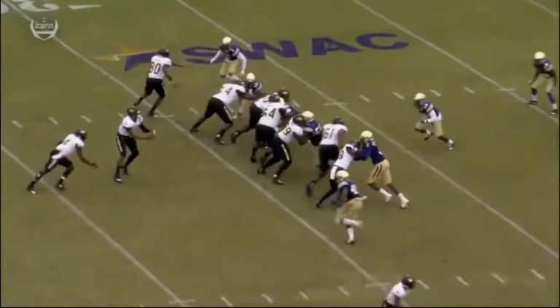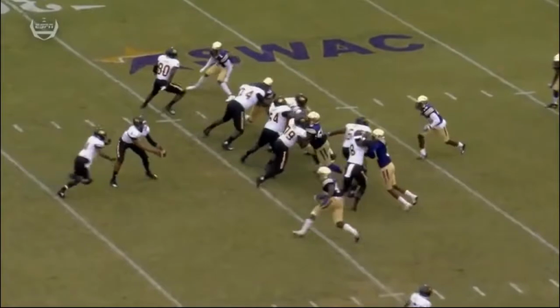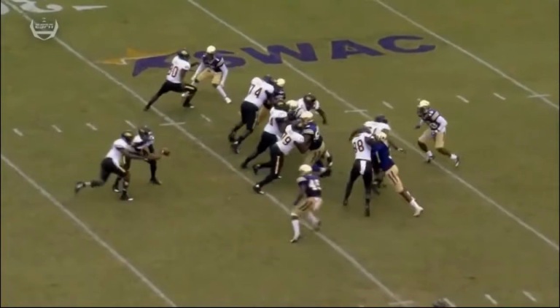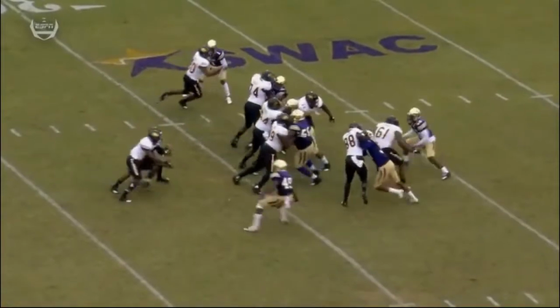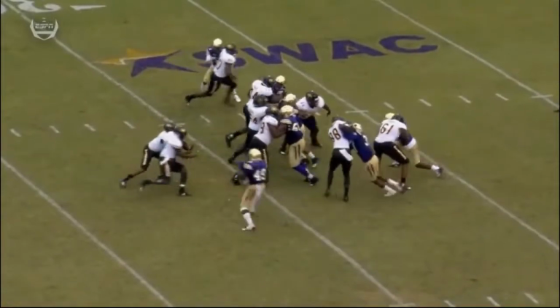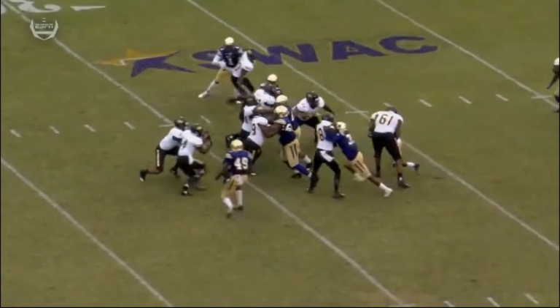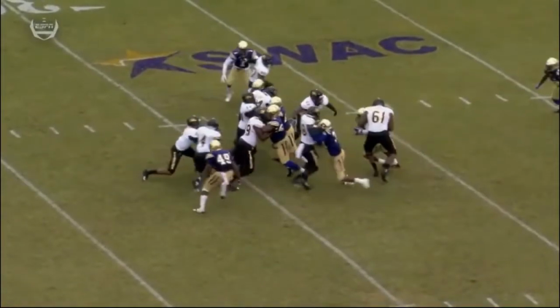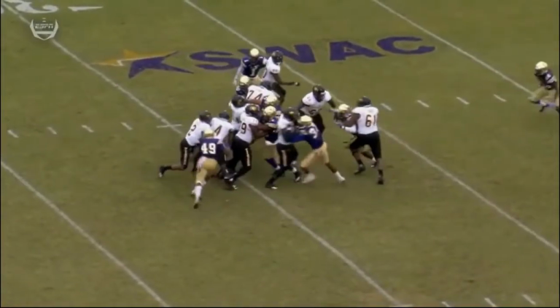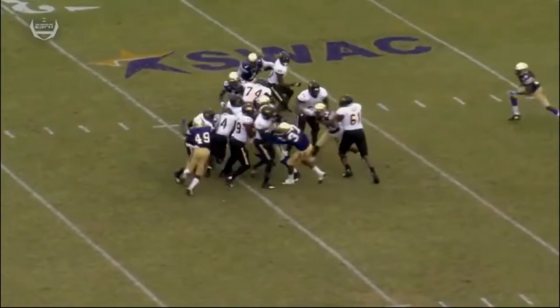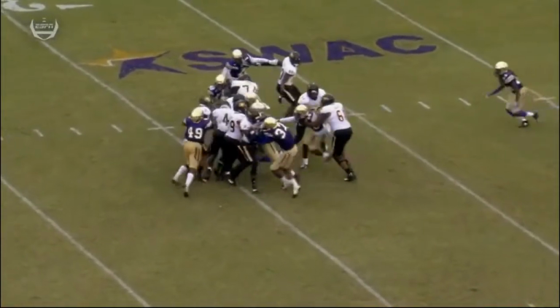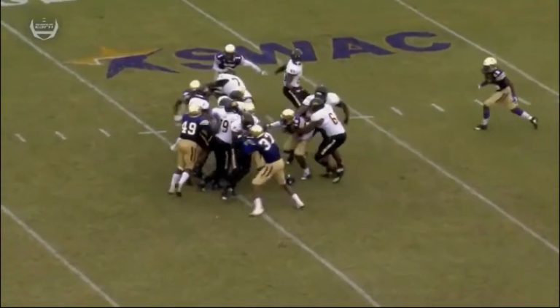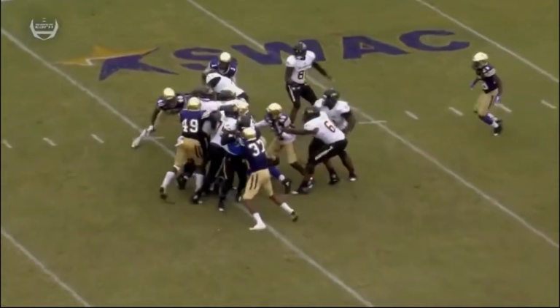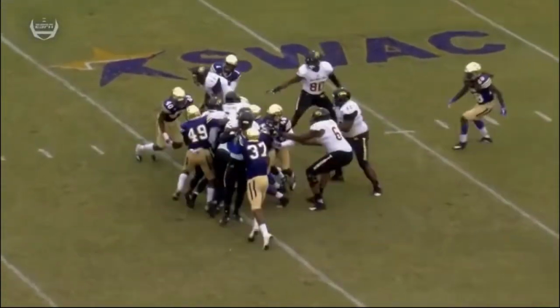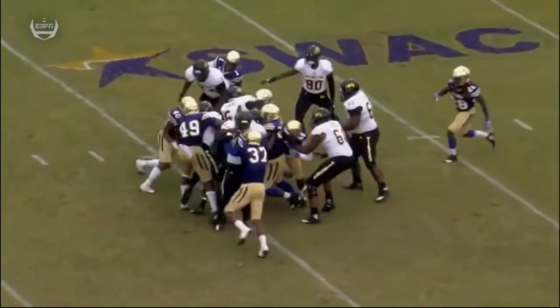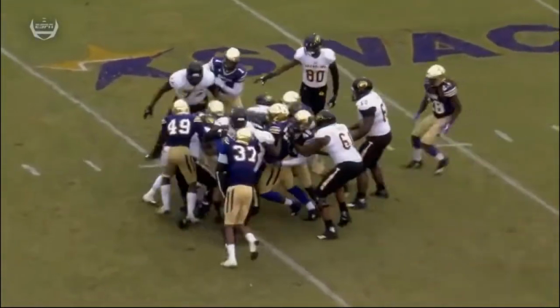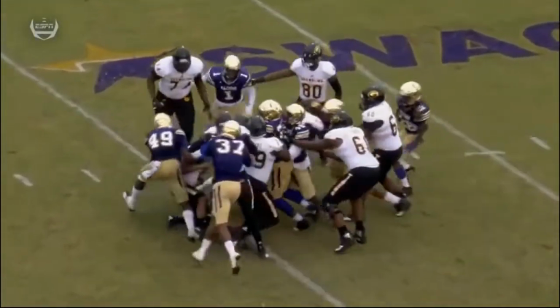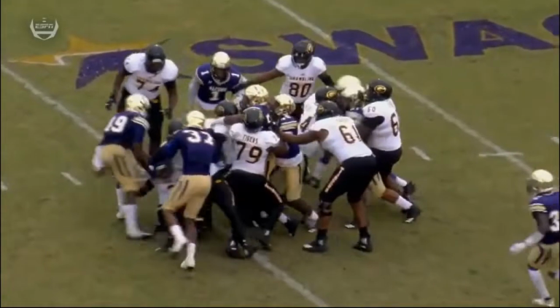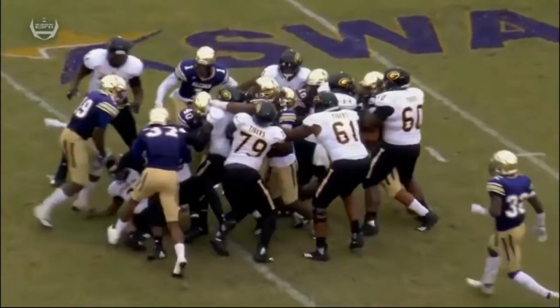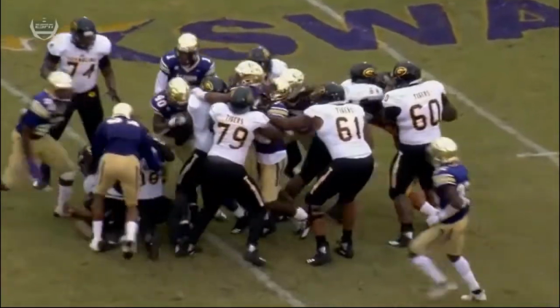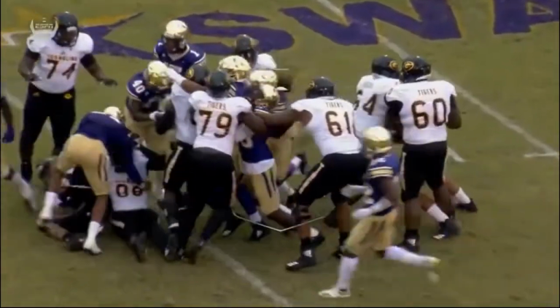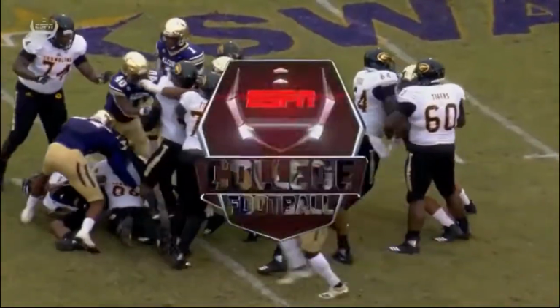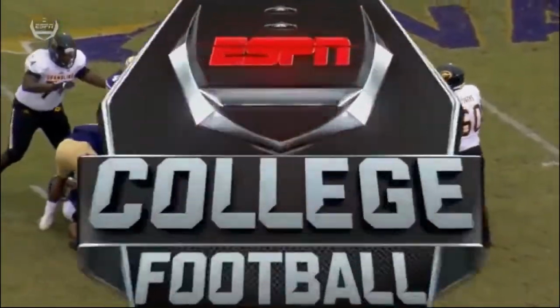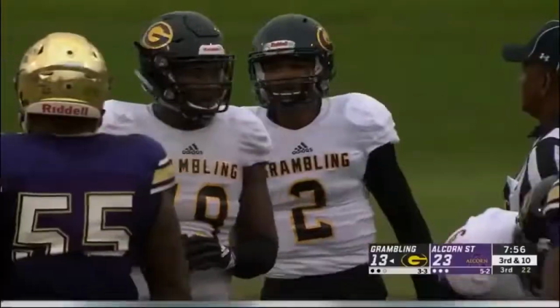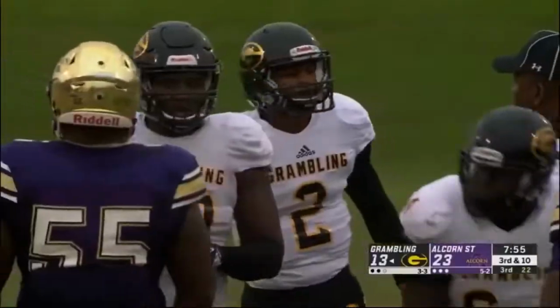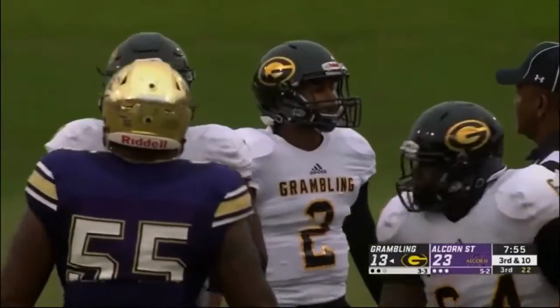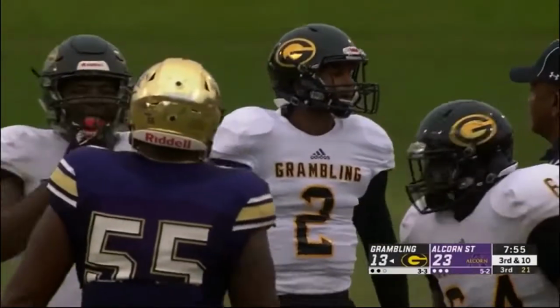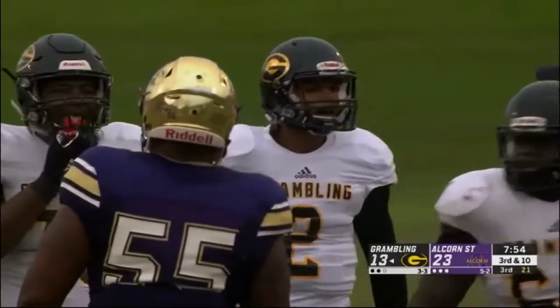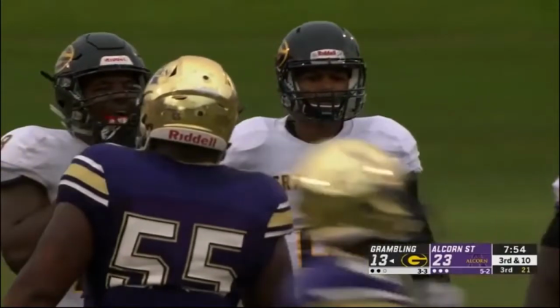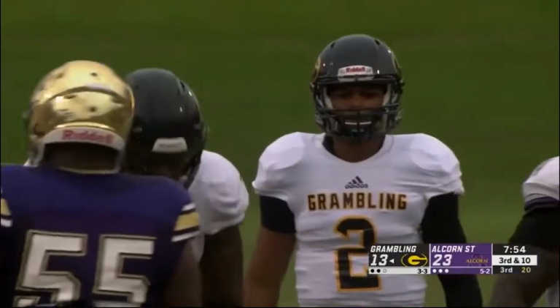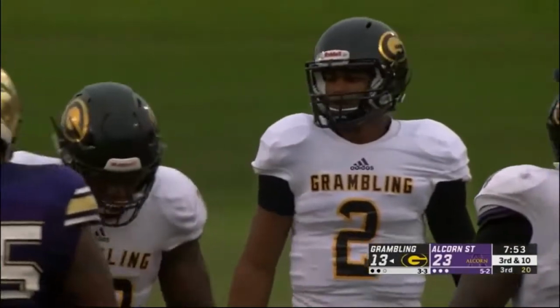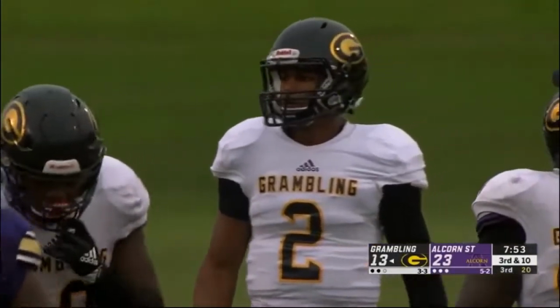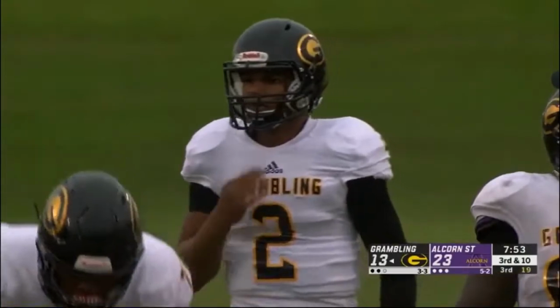The quarterback in there — timing not quite right. He doesn't field it cleanly and disrupts the play. Grambling fortunate to maintain possession of the football.